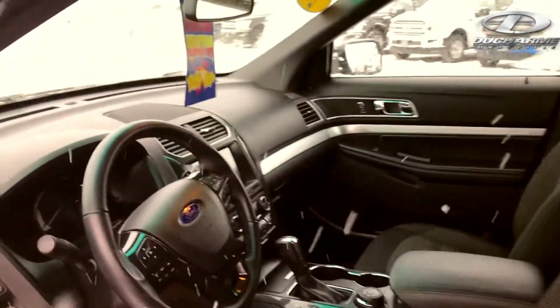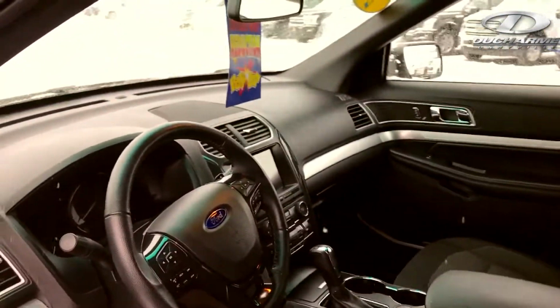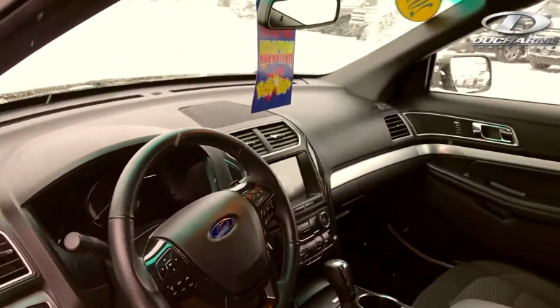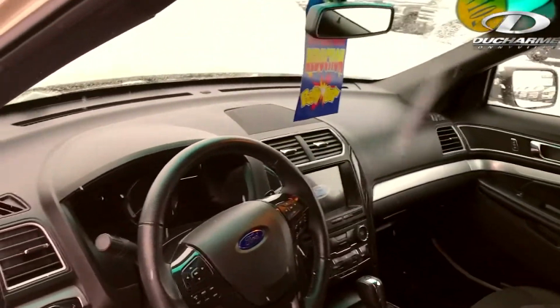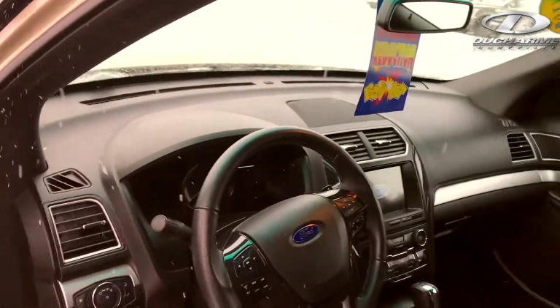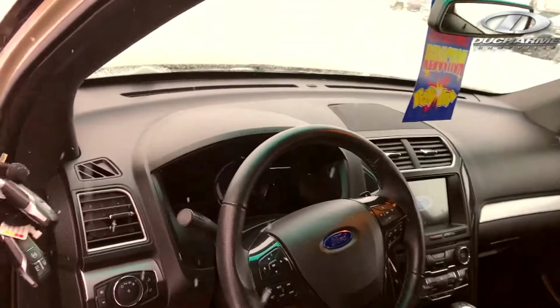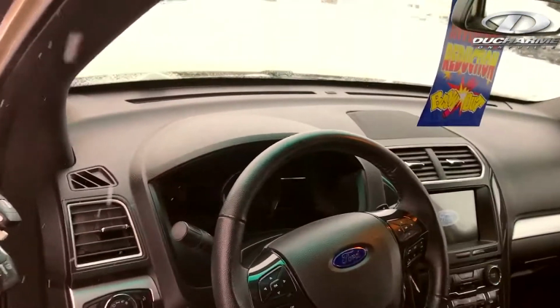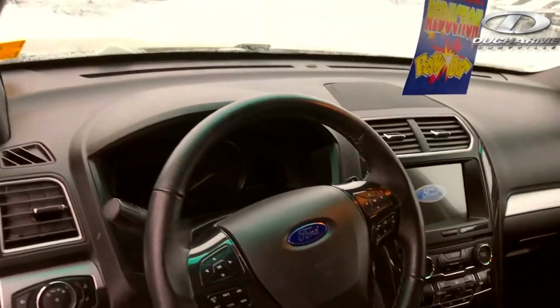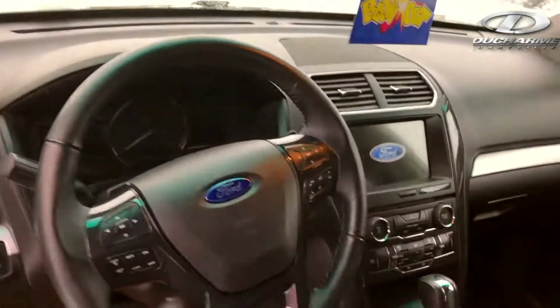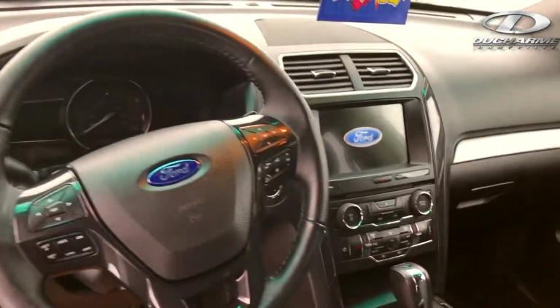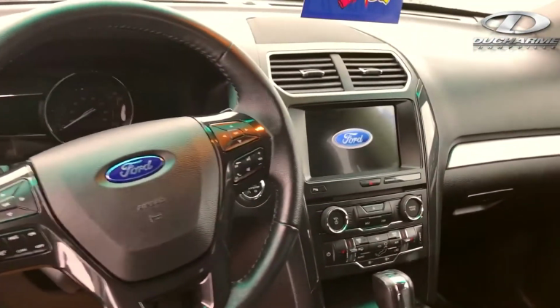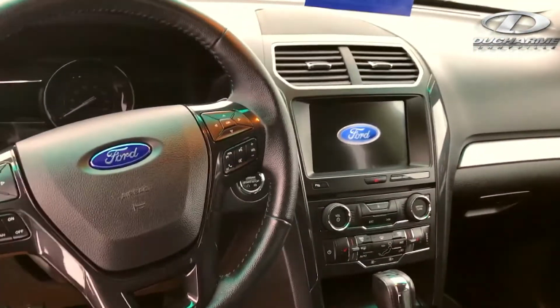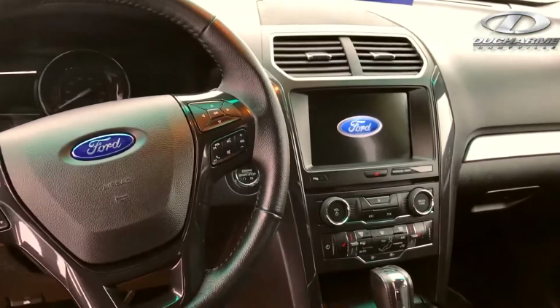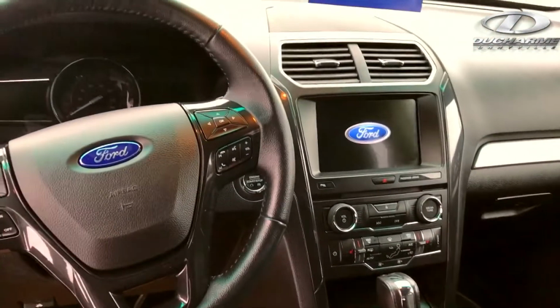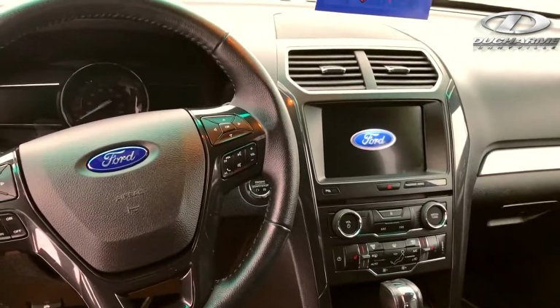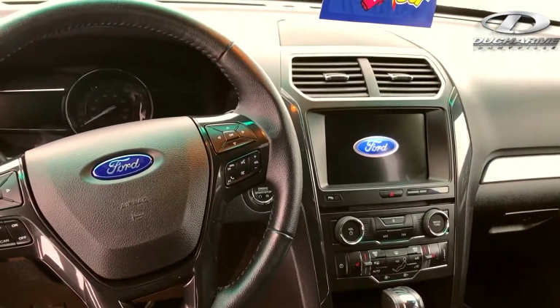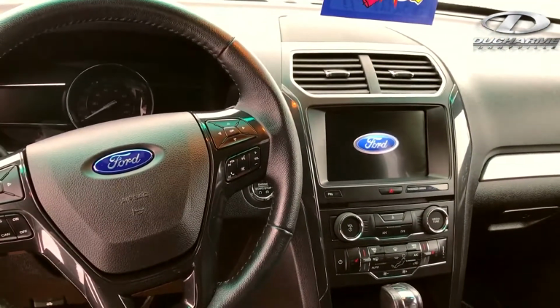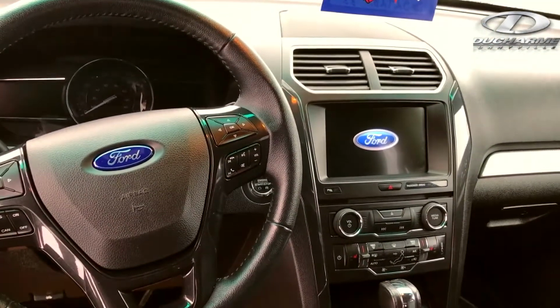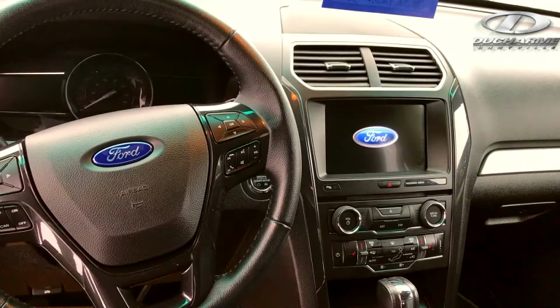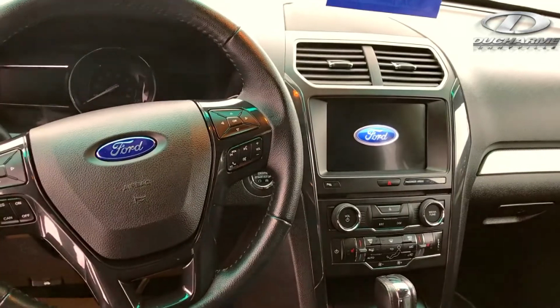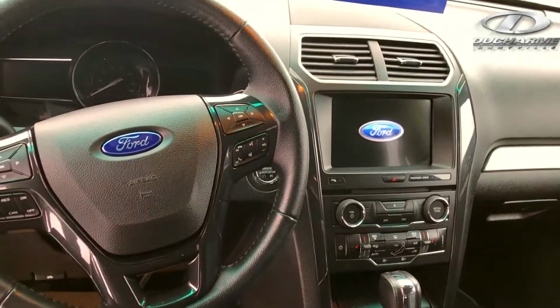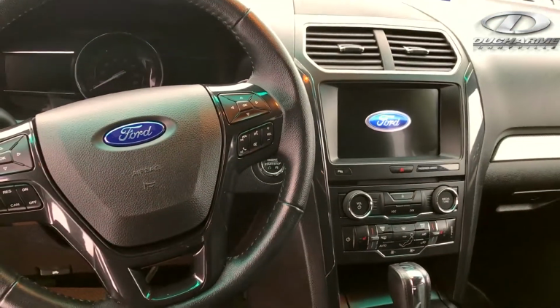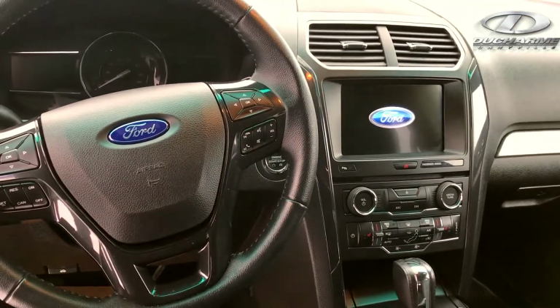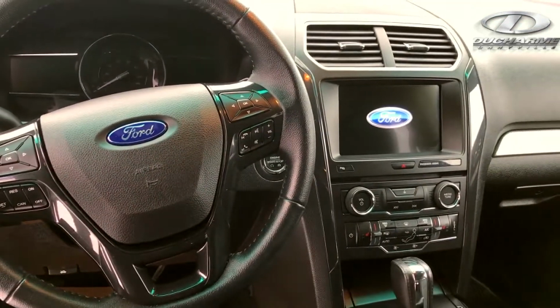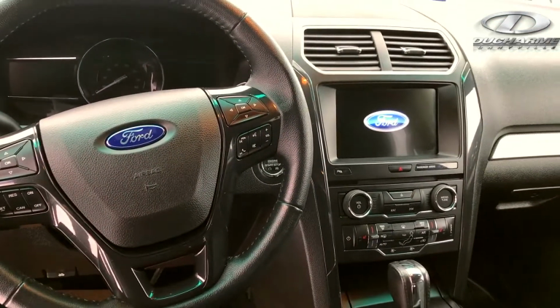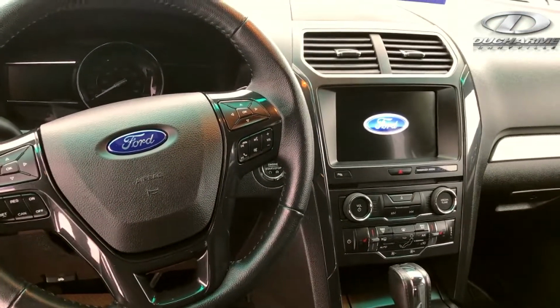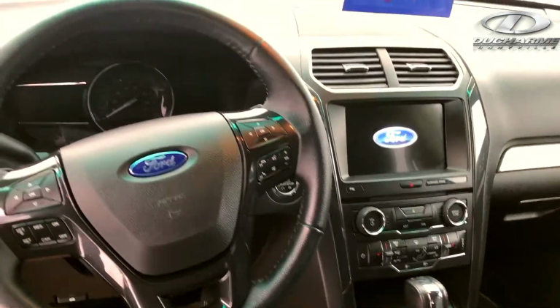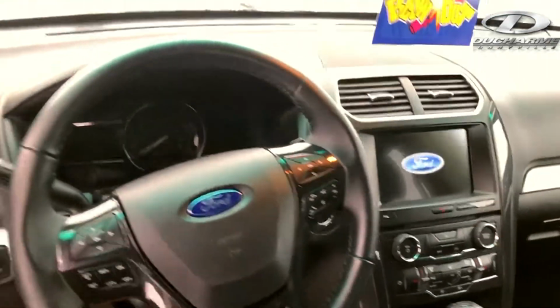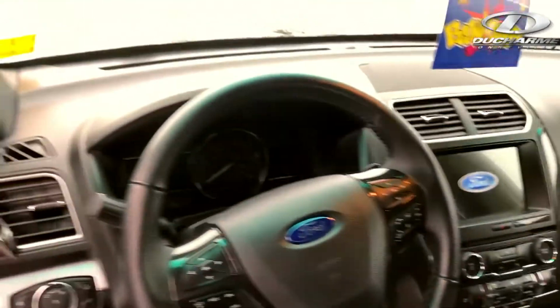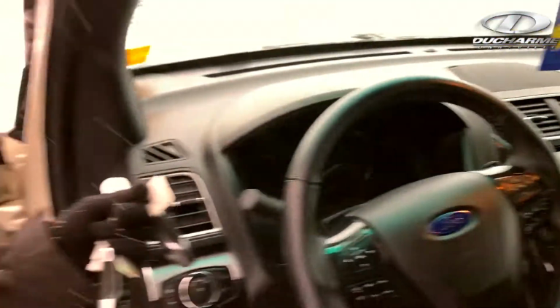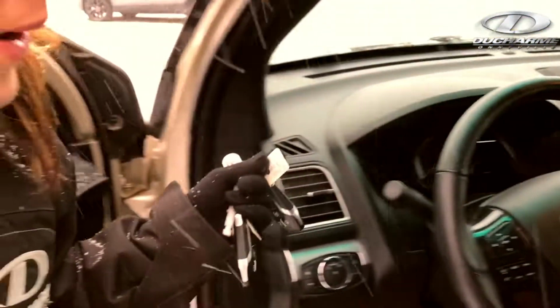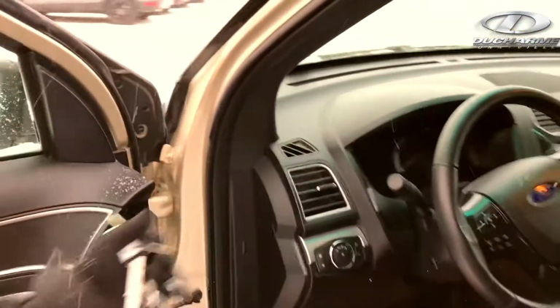As you can see, we've got the nice big screen in it. It doesn't have nav, but it's got the nice screen so you can hook up your phone to Bluetooth. We've got heated seats, dual climate control, air, cruise, tilt, power windows, power locks.